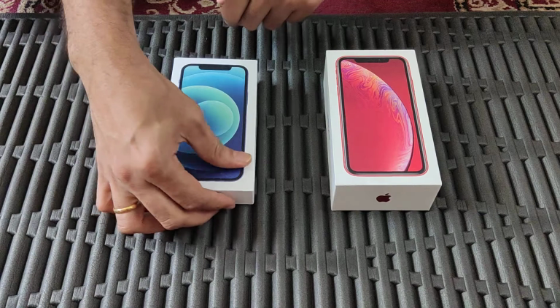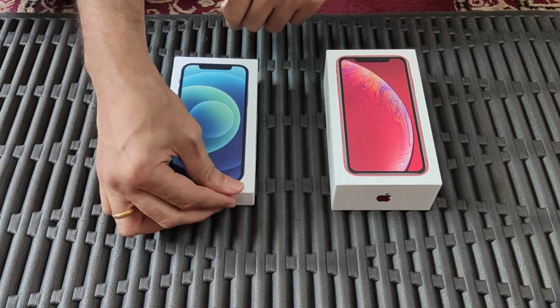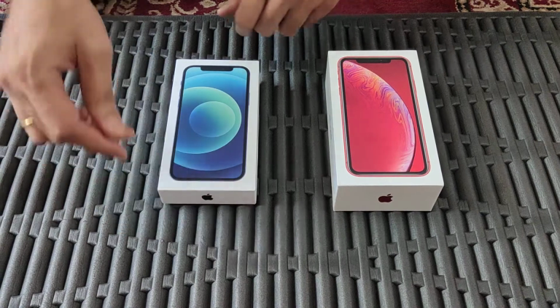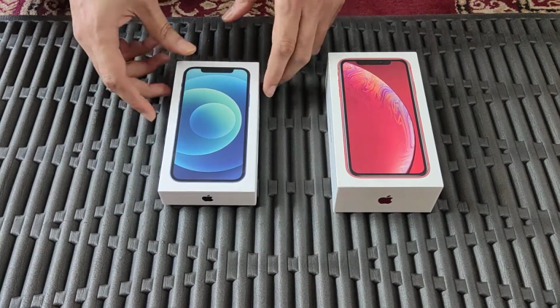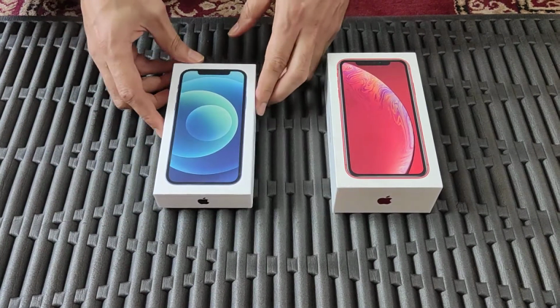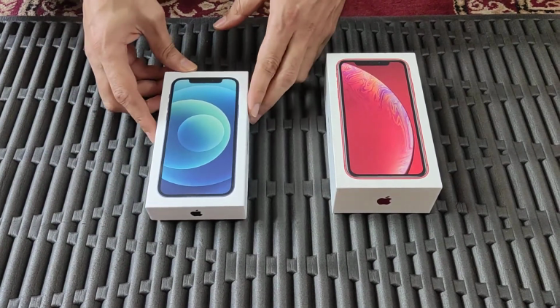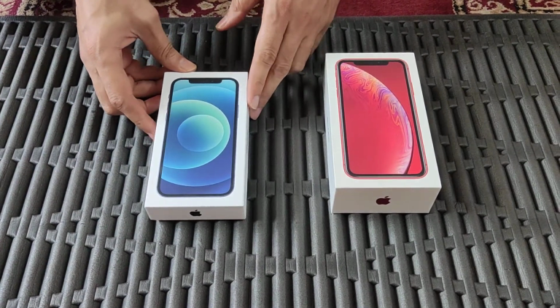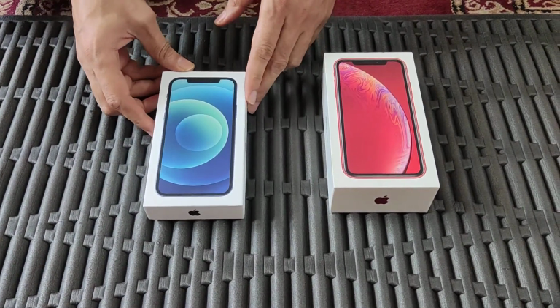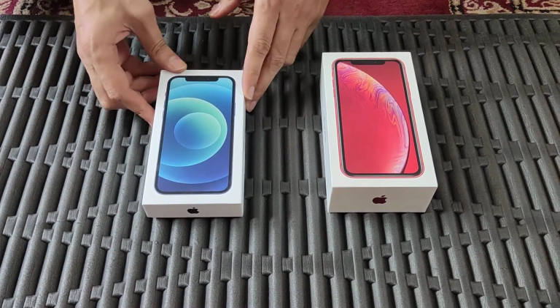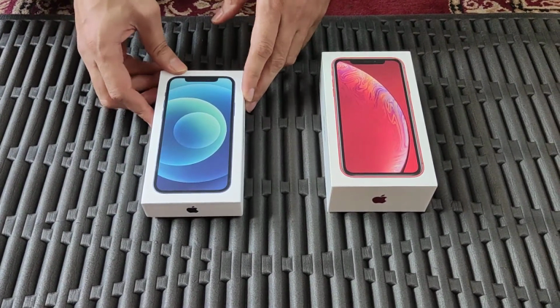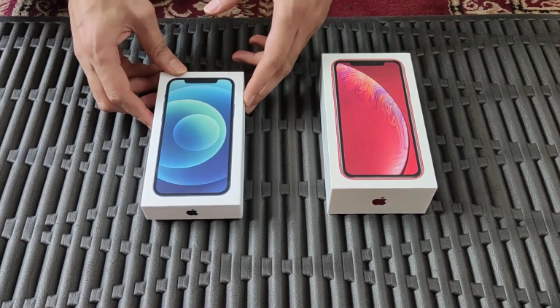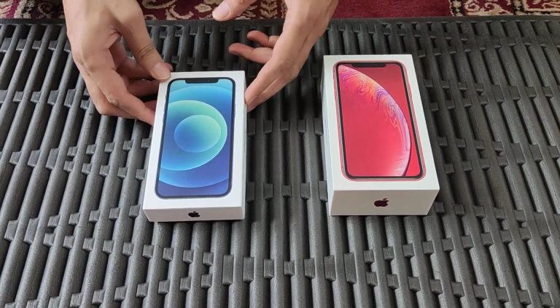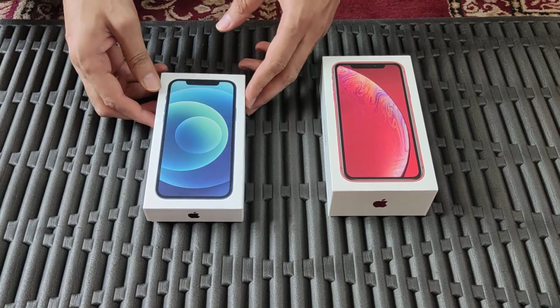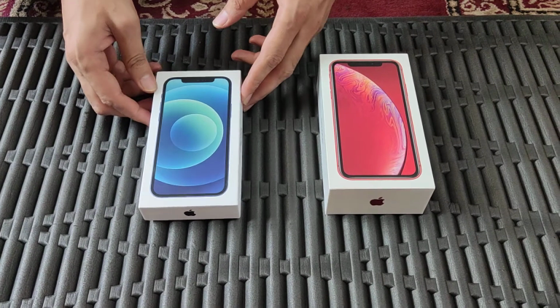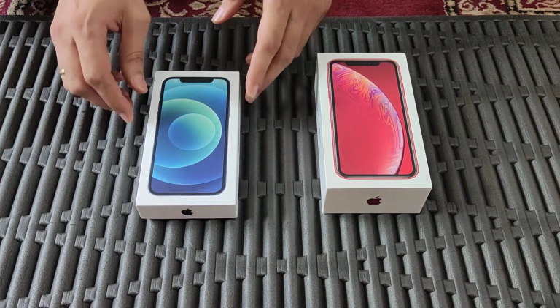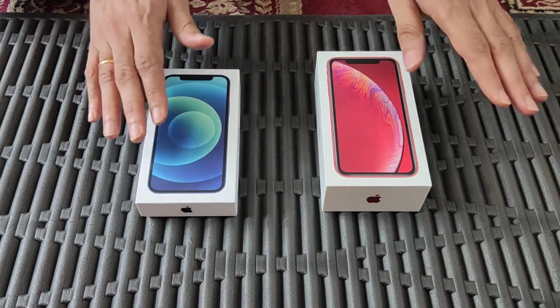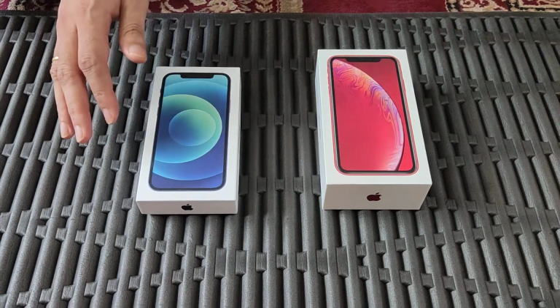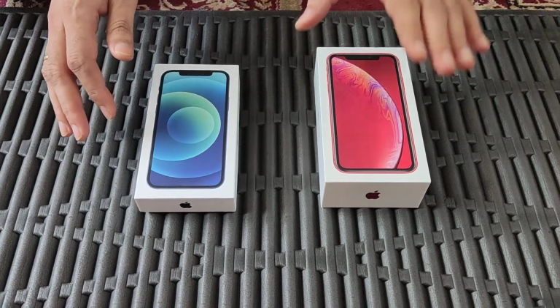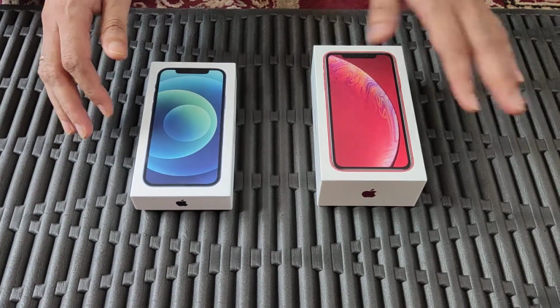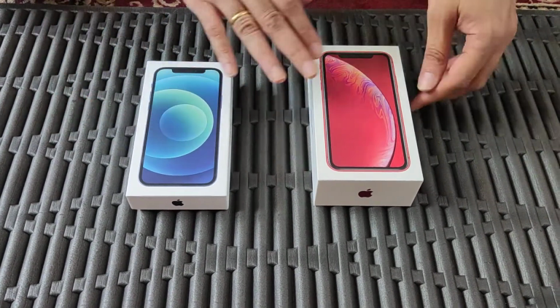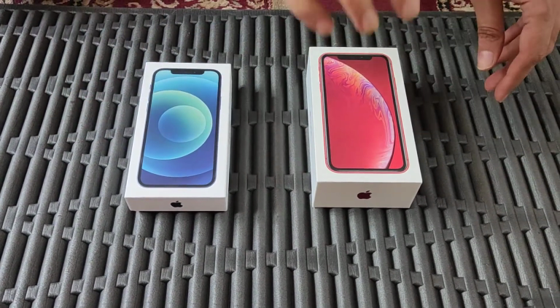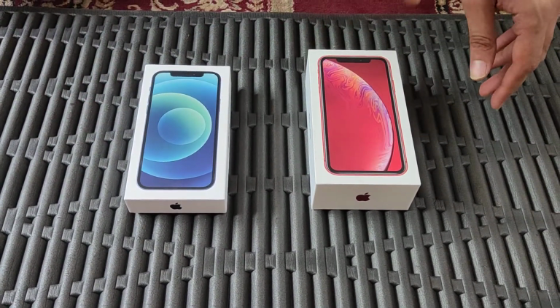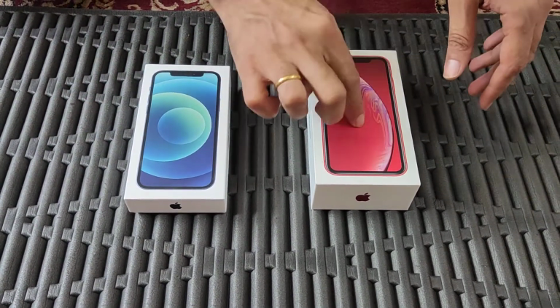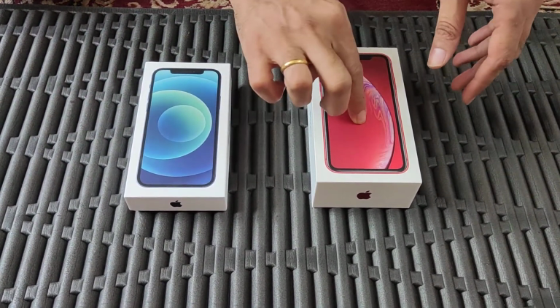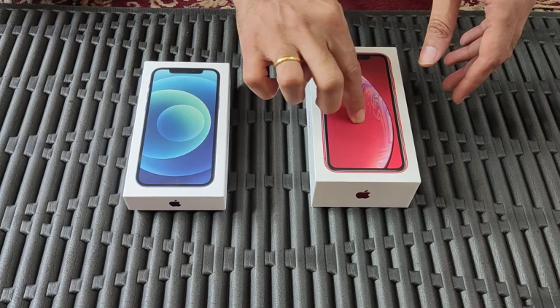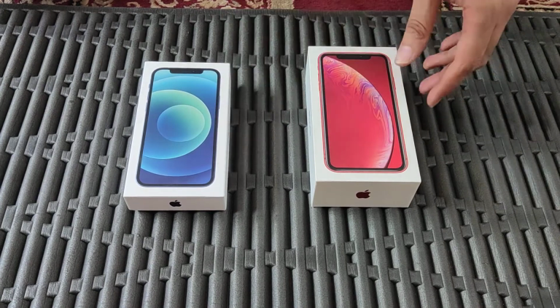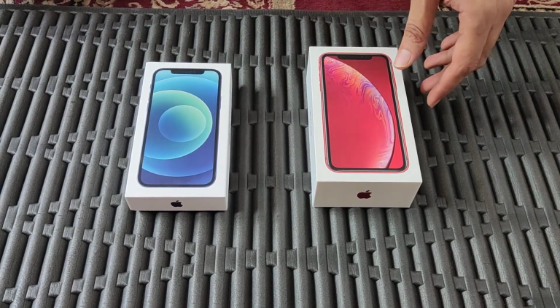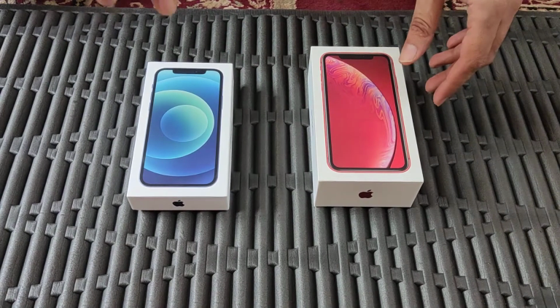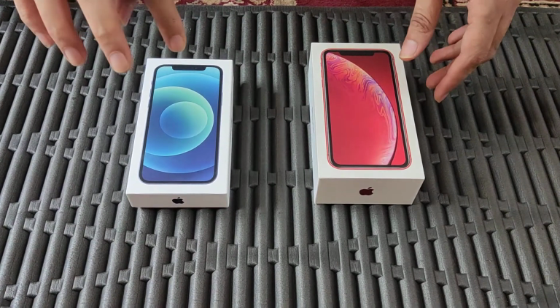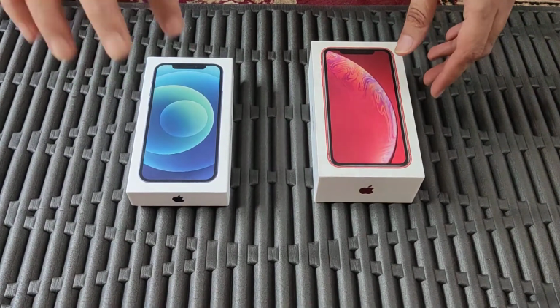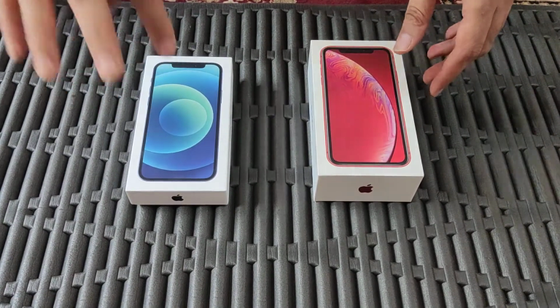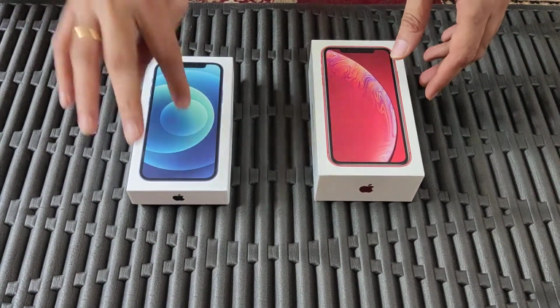Hi there, this is Kay Patty again and this time I have some interesting comparisons between my previous iPhone, the iPhone XR, and my new iPhone, the iPhone 12.